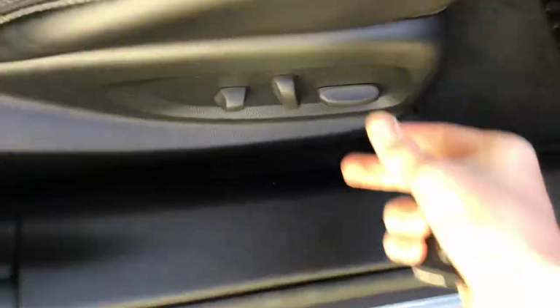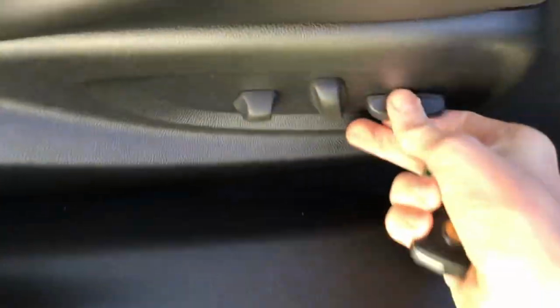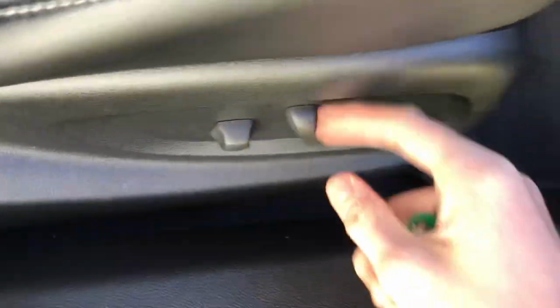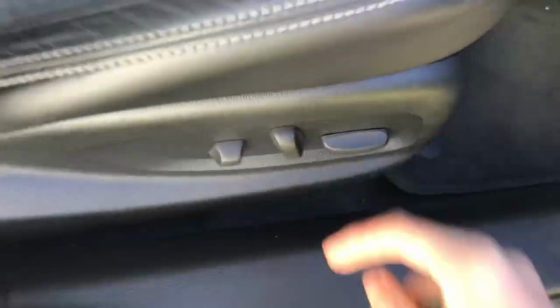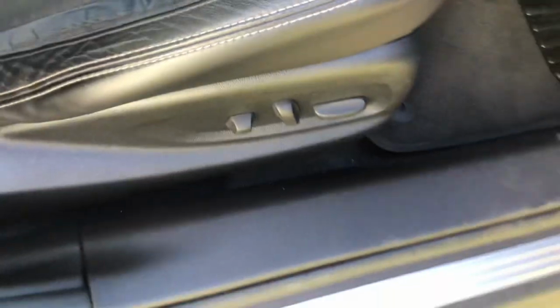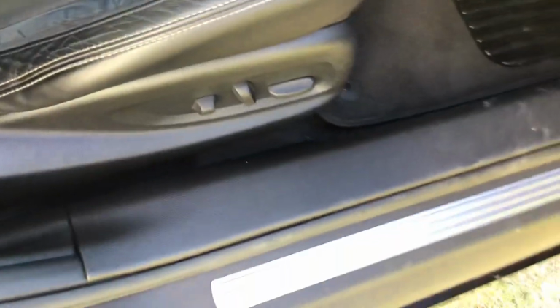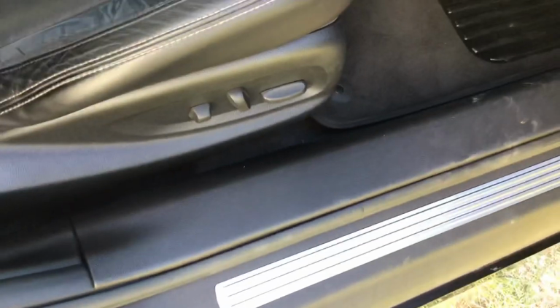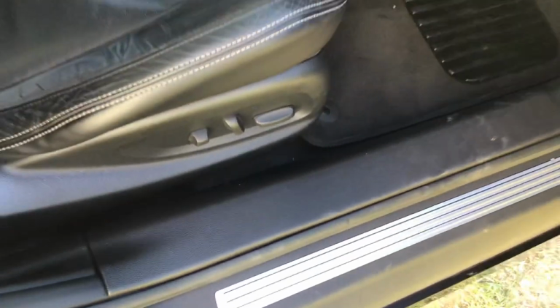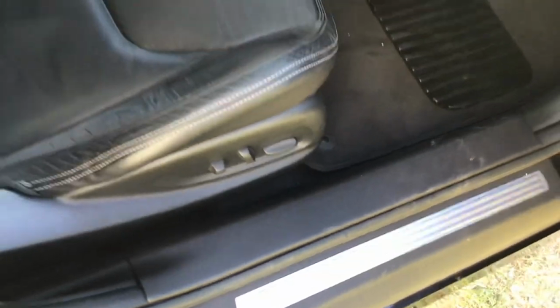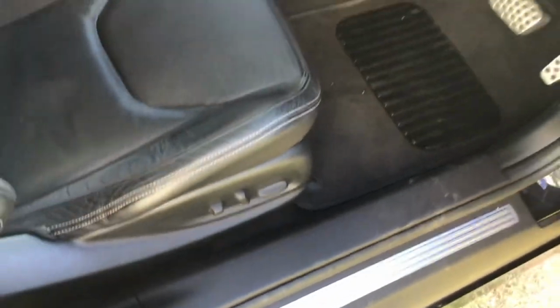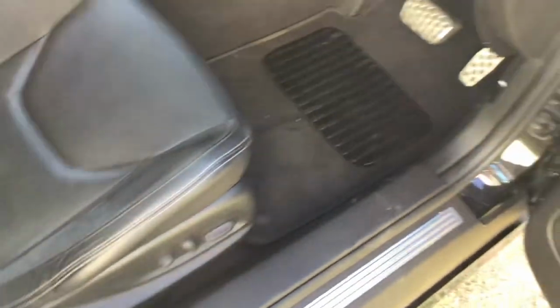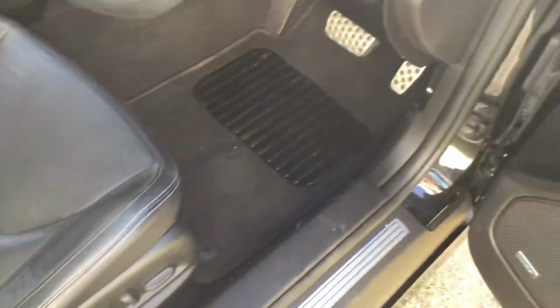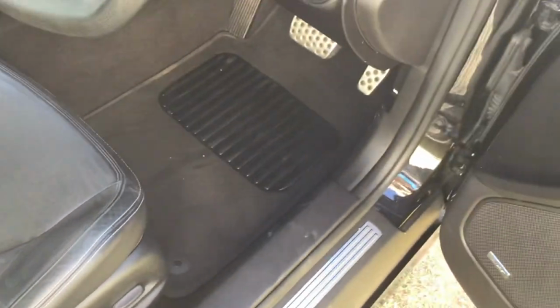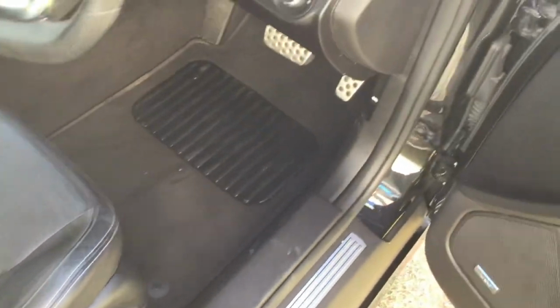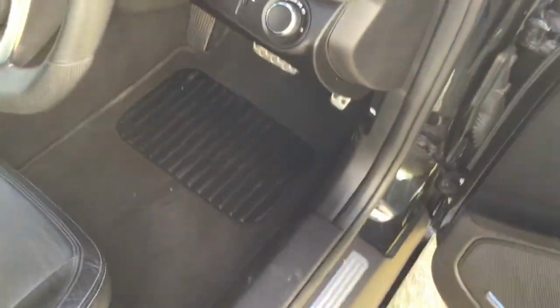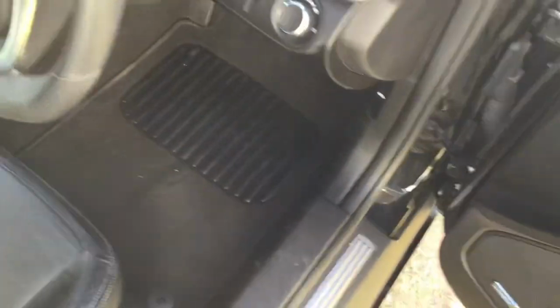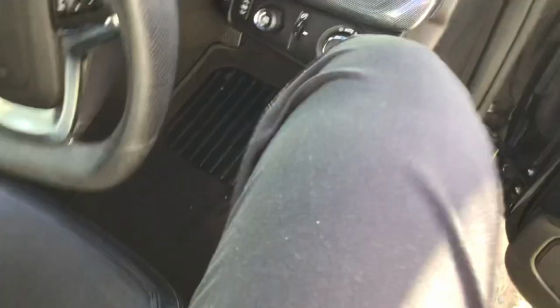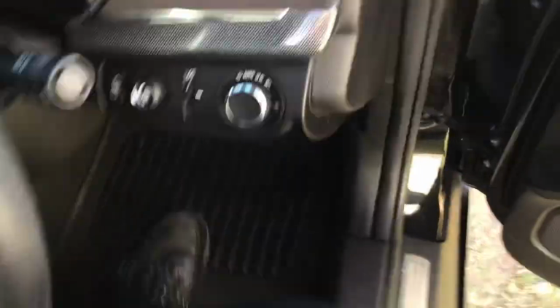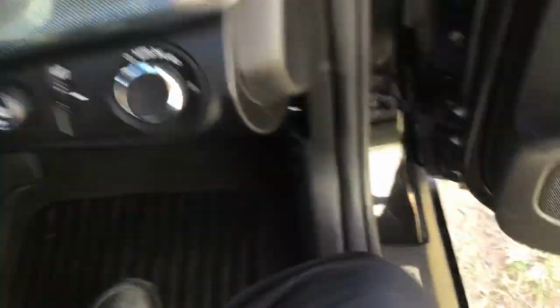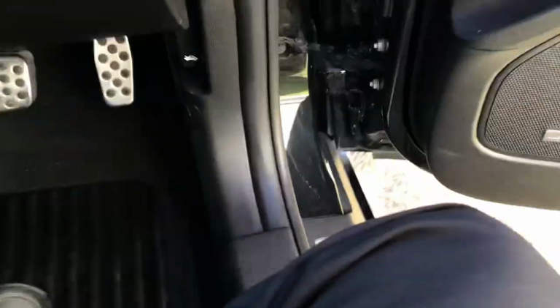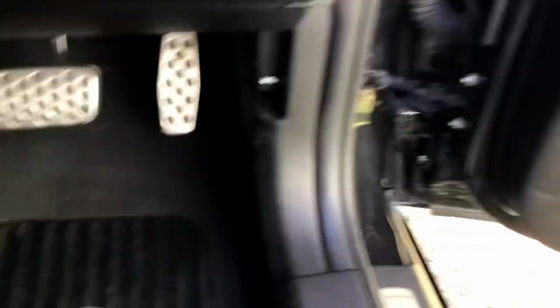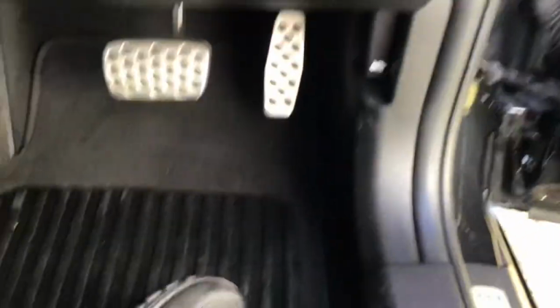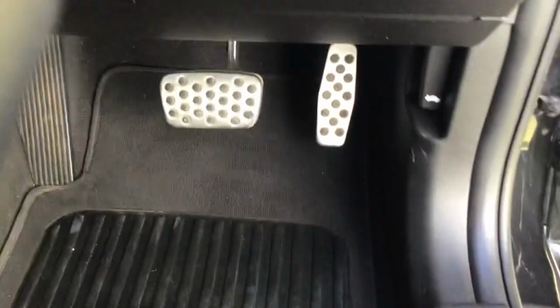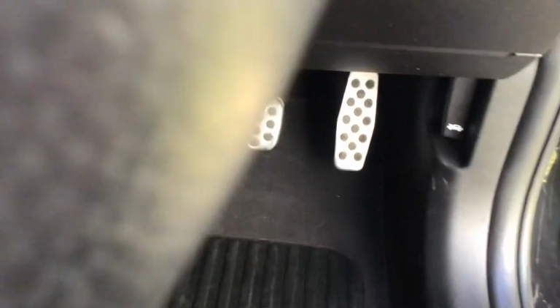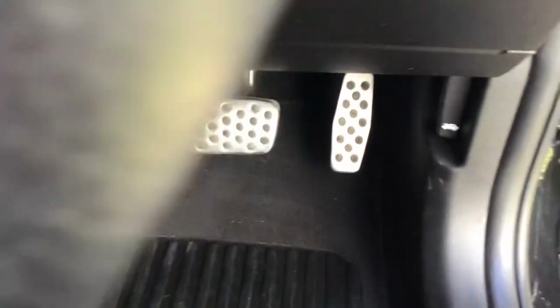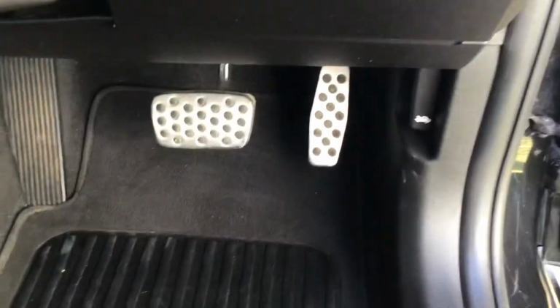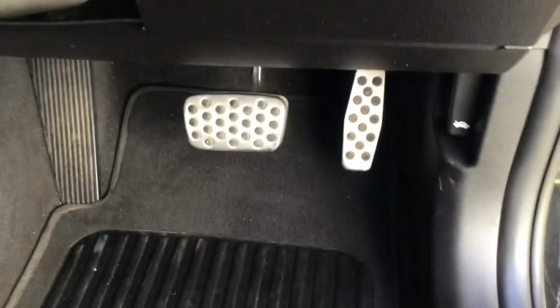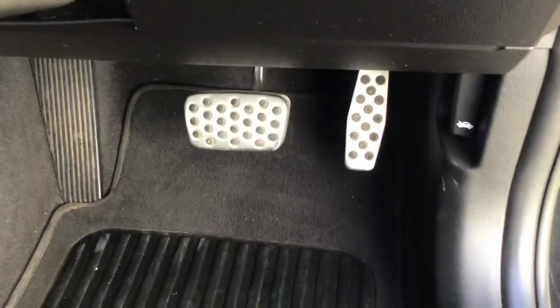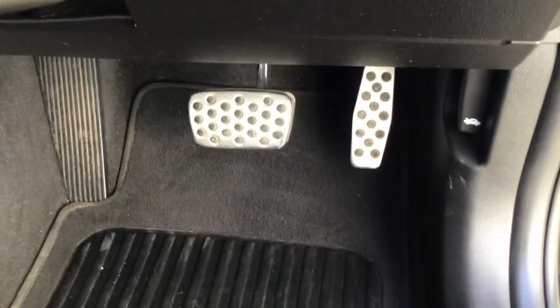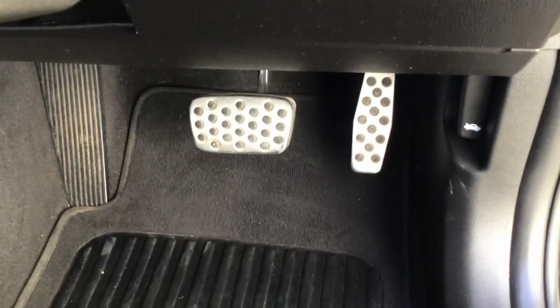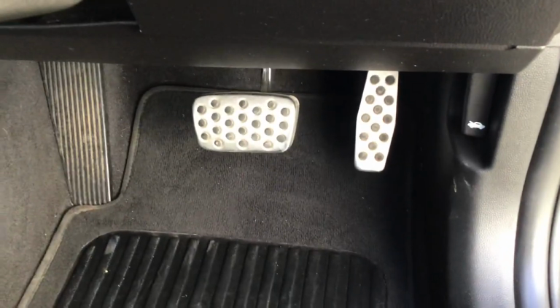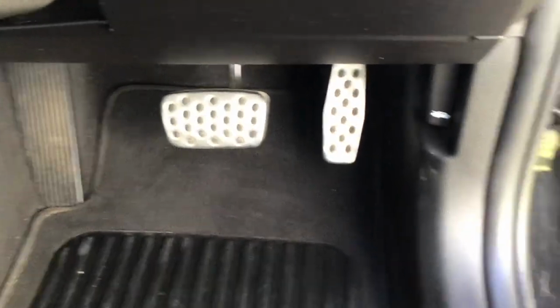Ten-way electric passenger seat, your carpet mats, alloy face pedals.